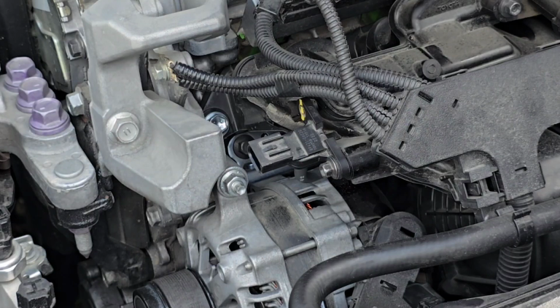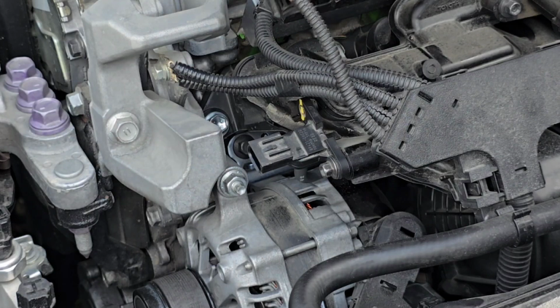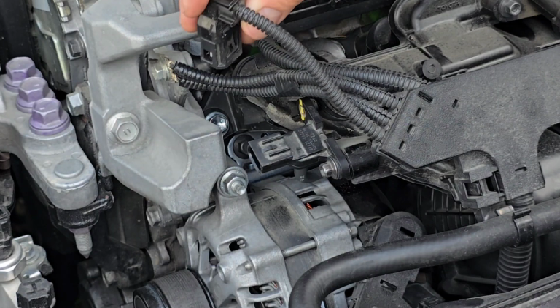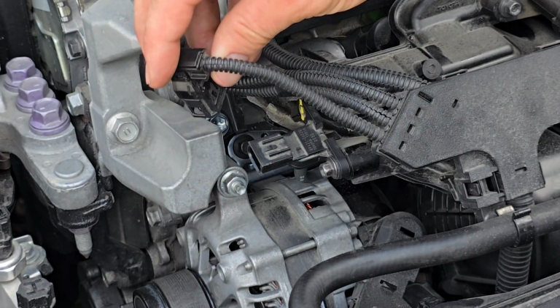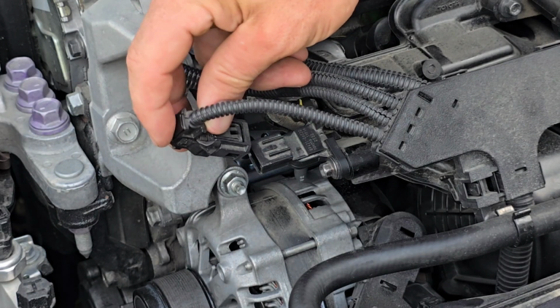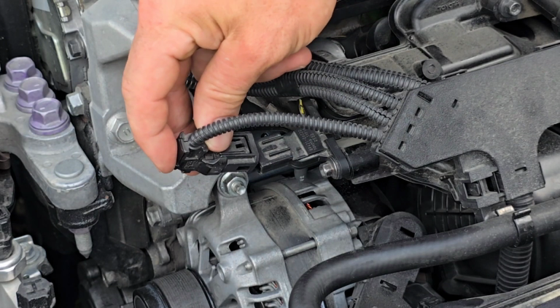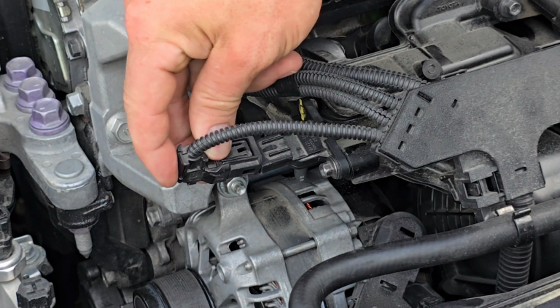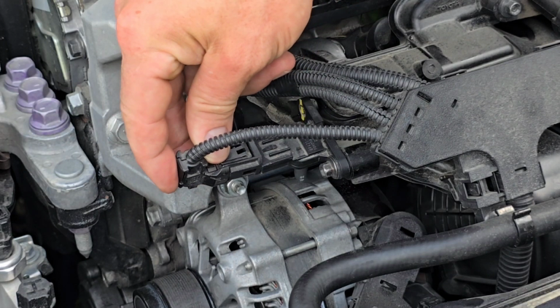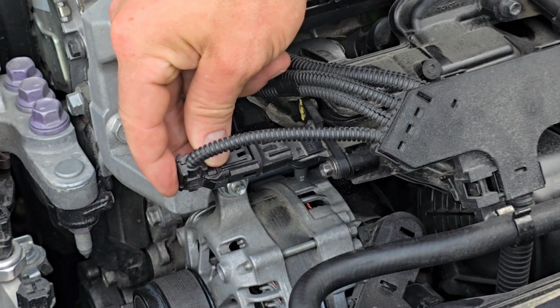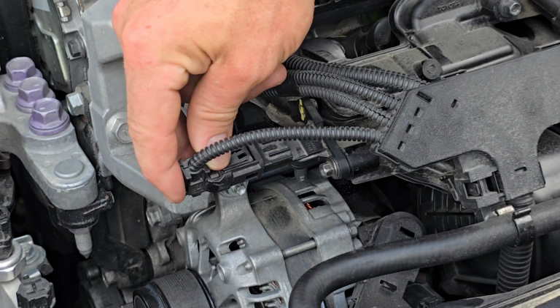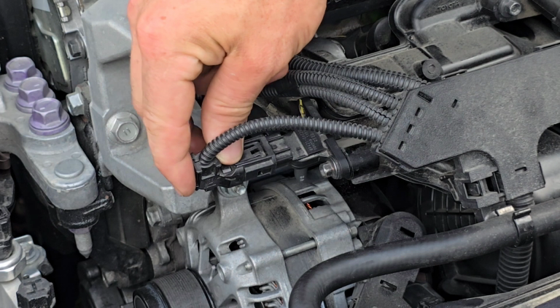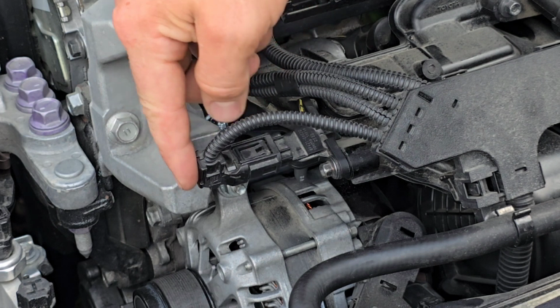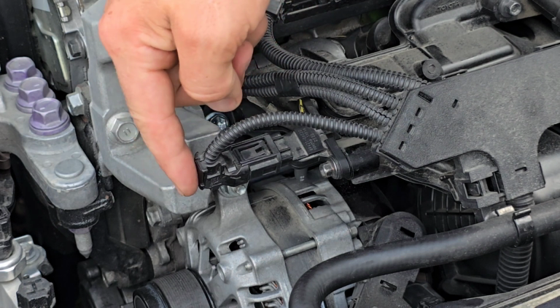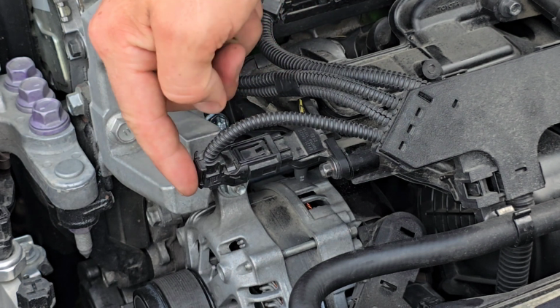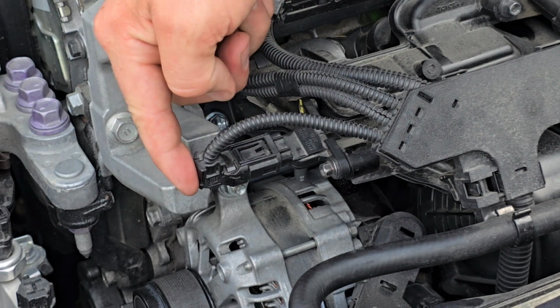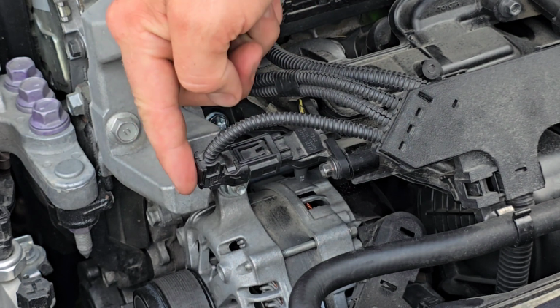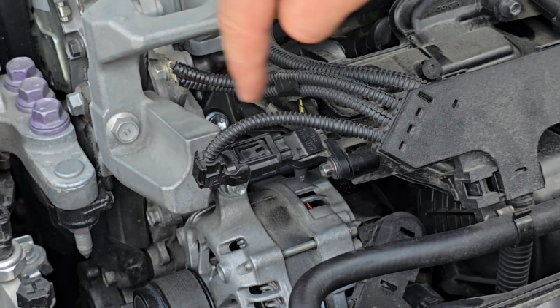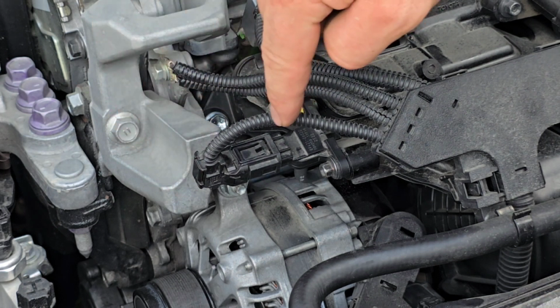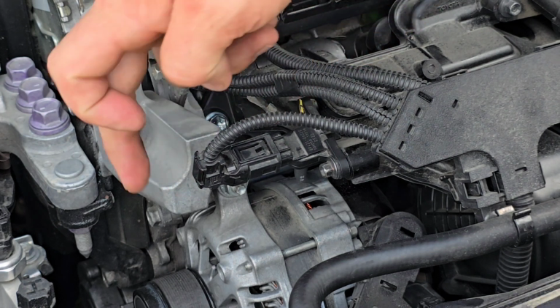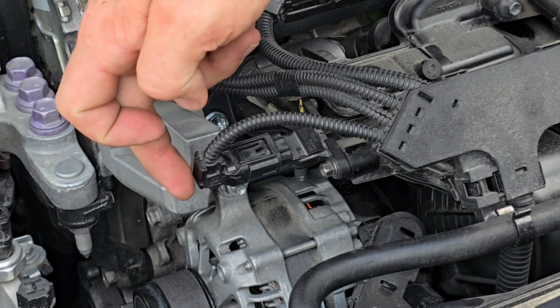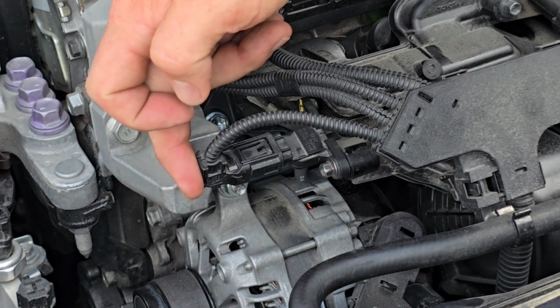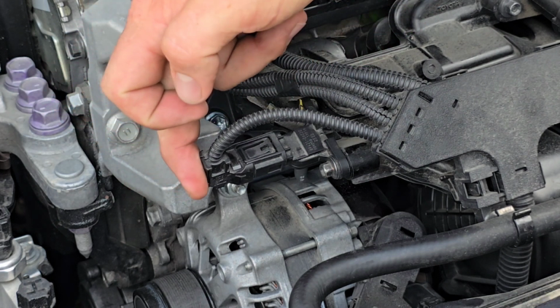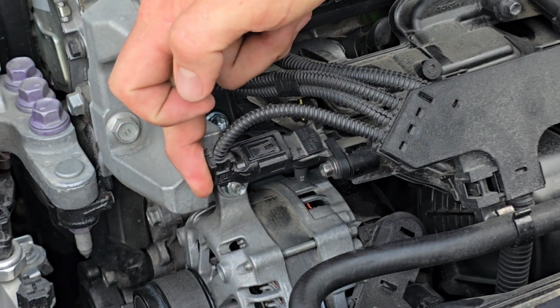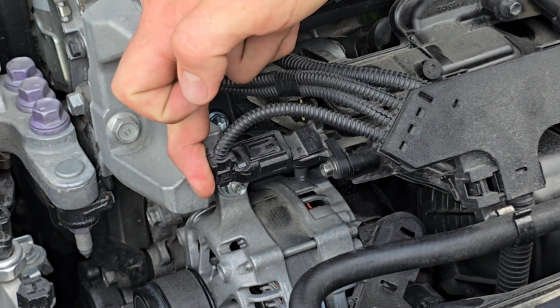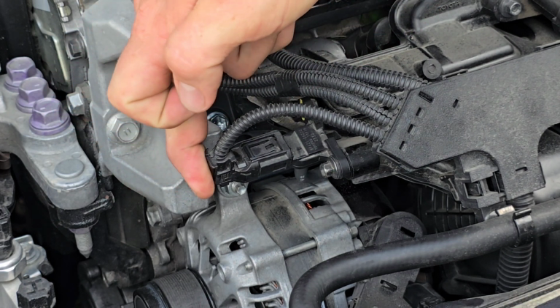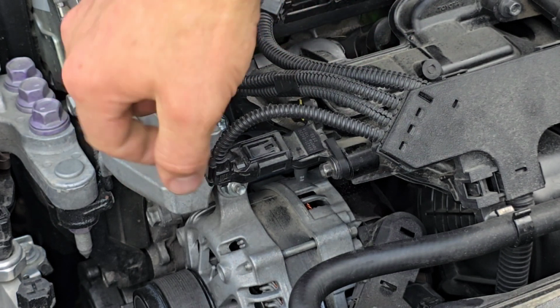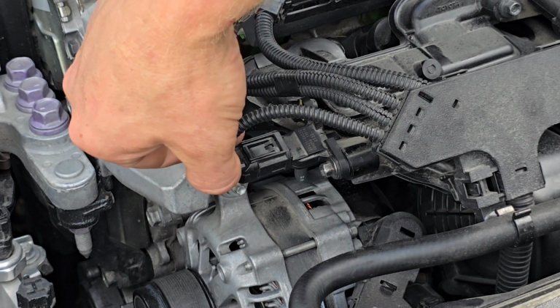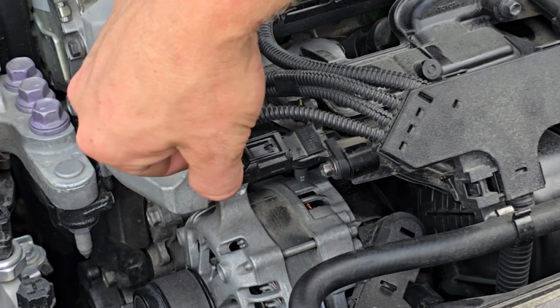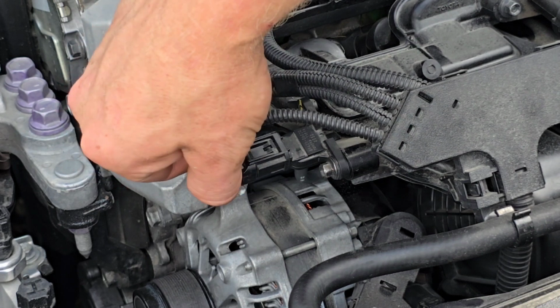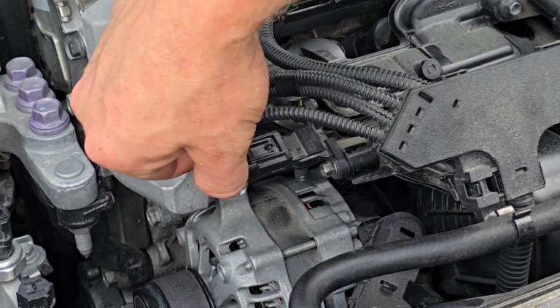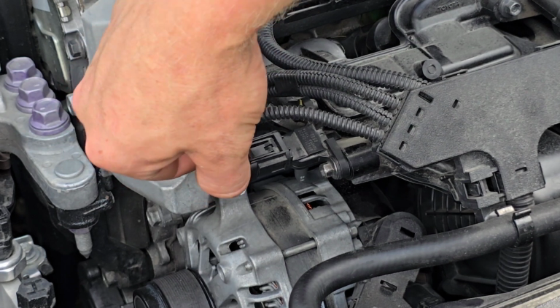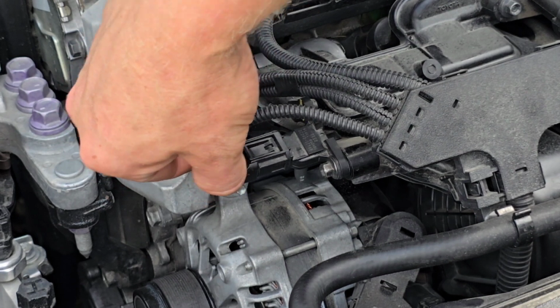Lastly, take your connector, line it up, and push it into place. Listen for the clip, and just make sure it's locked into place.